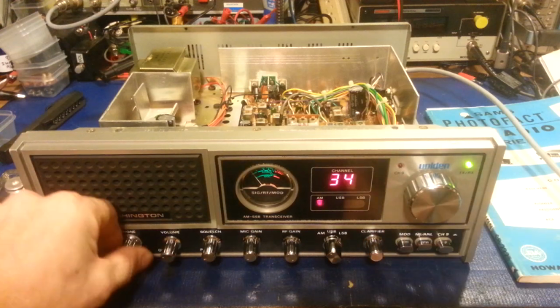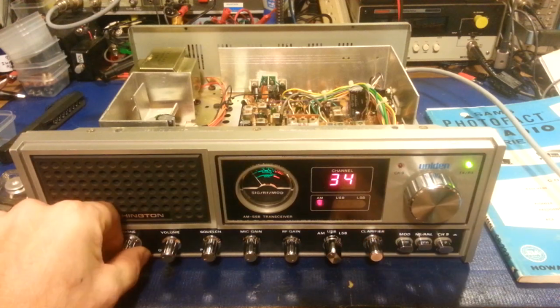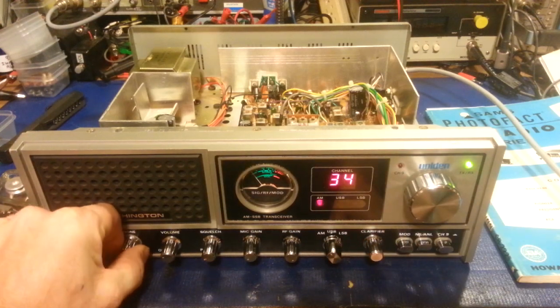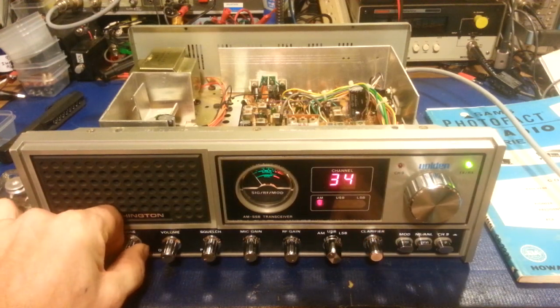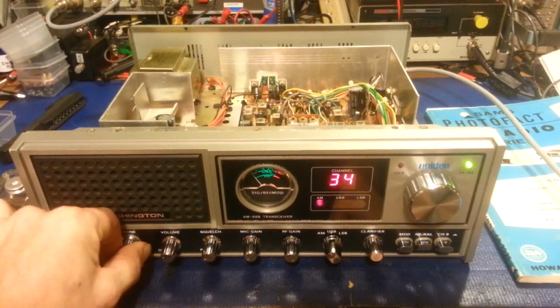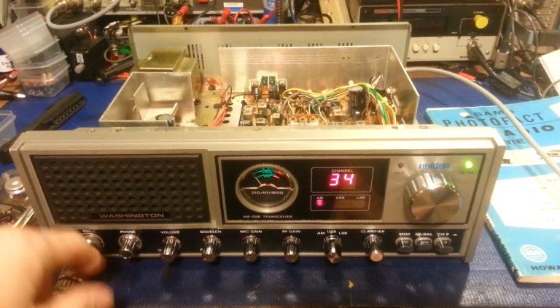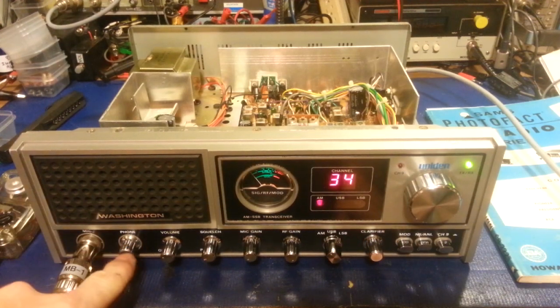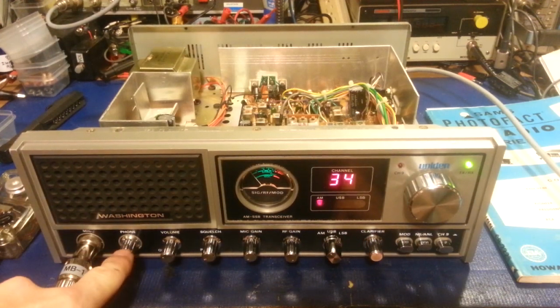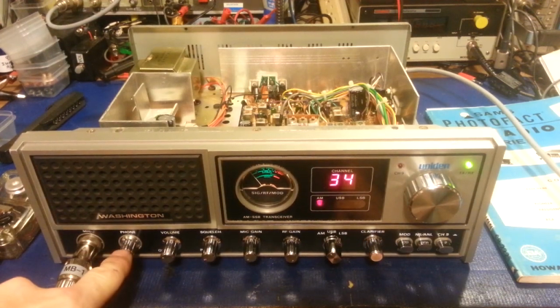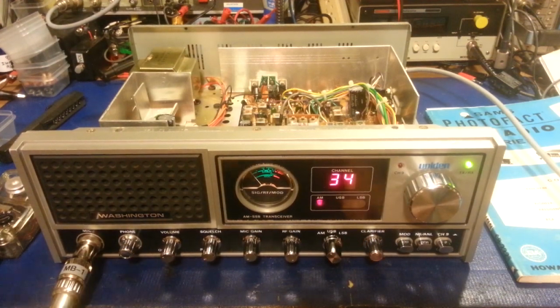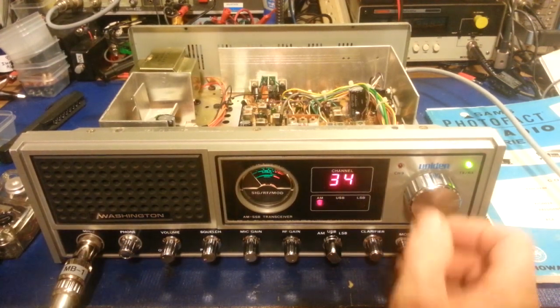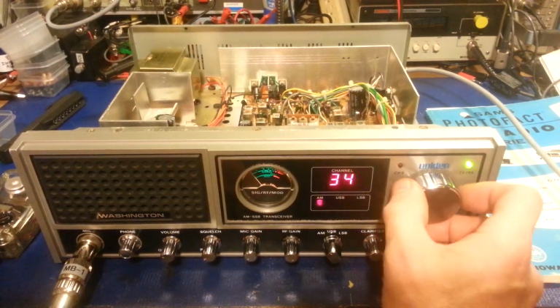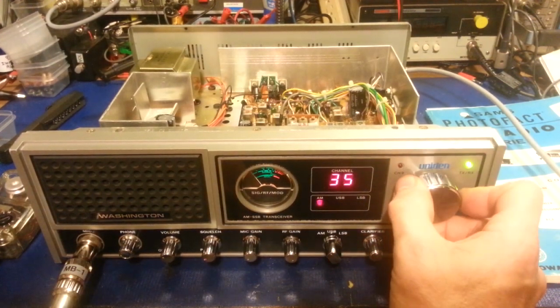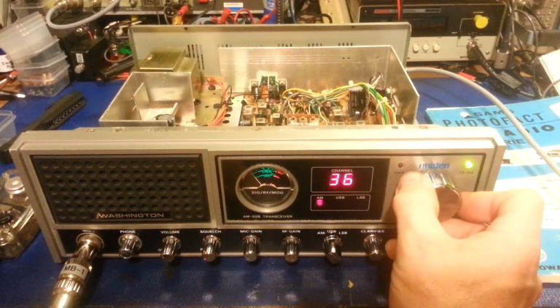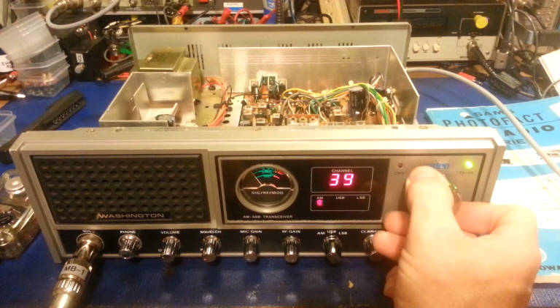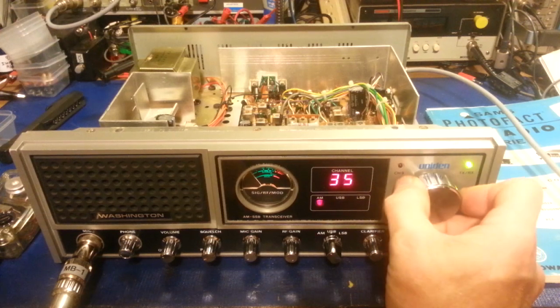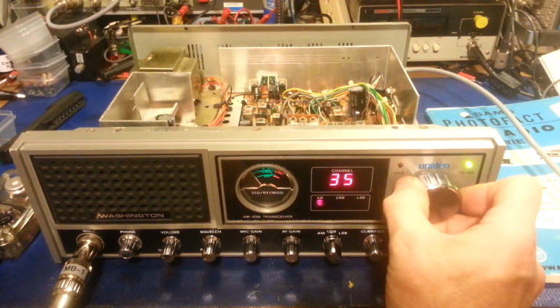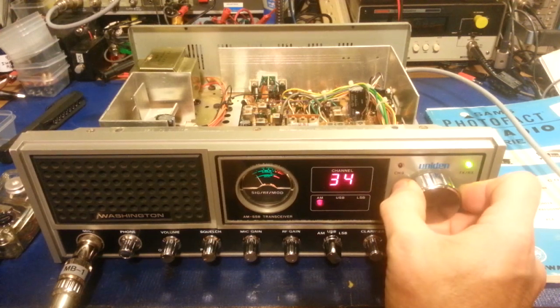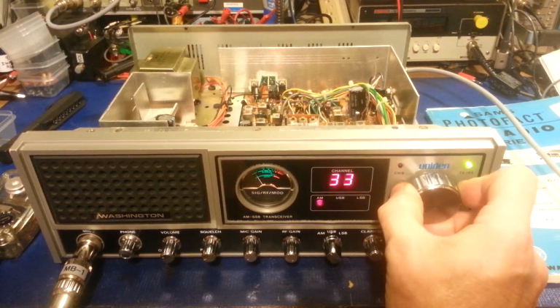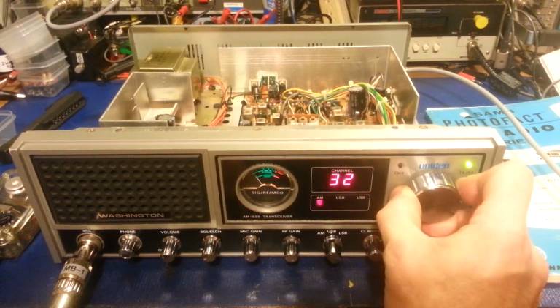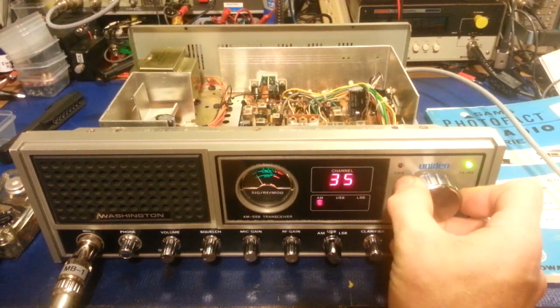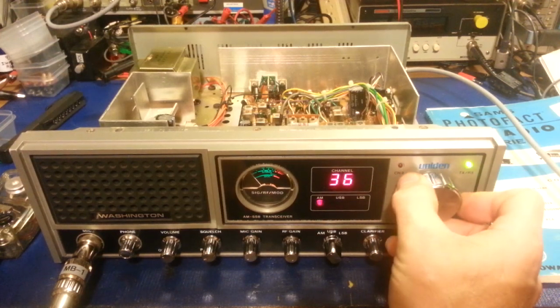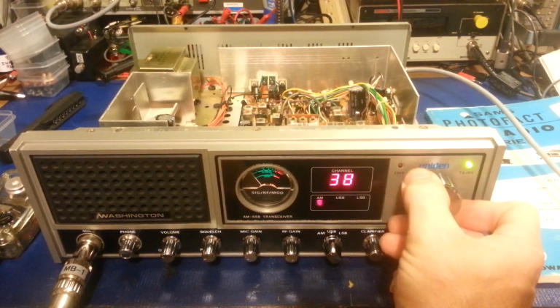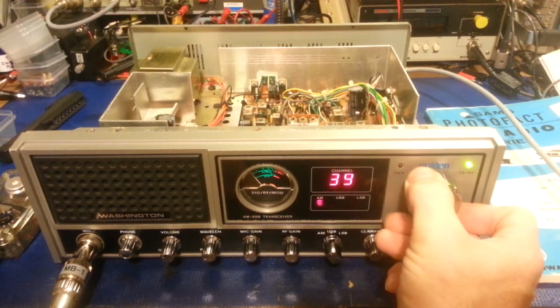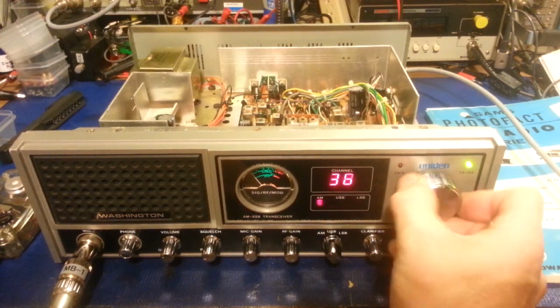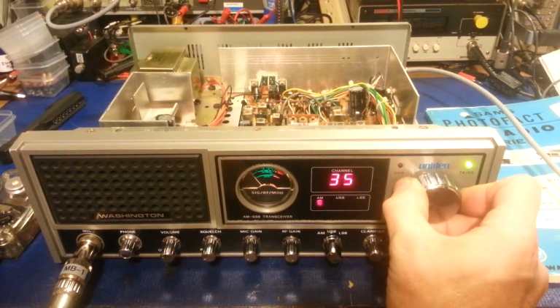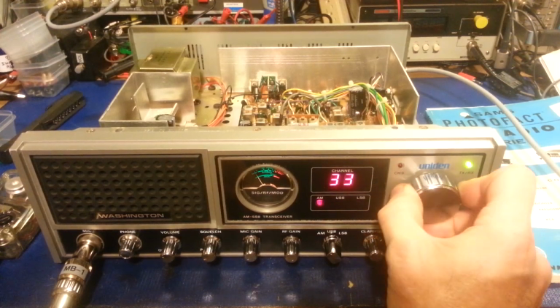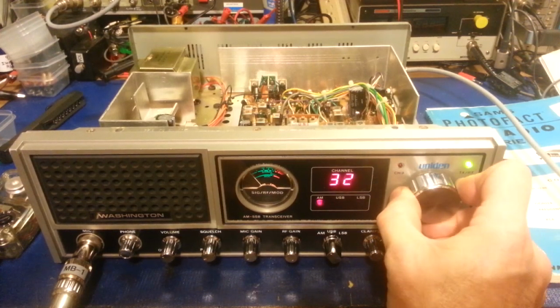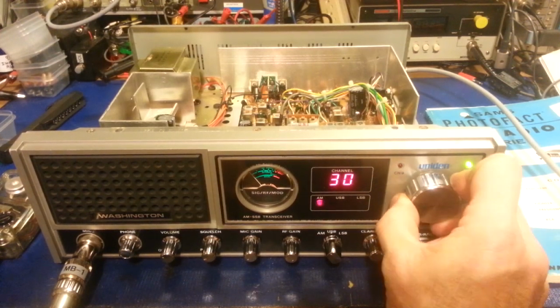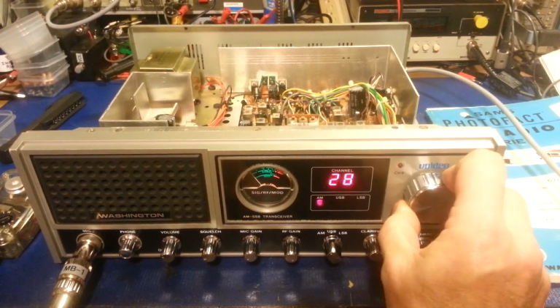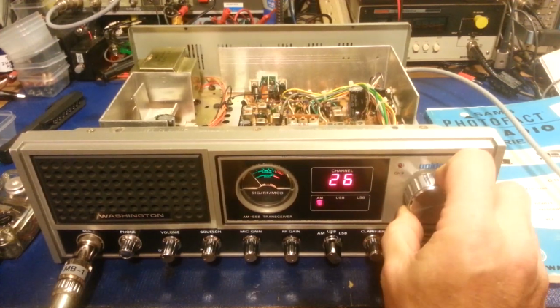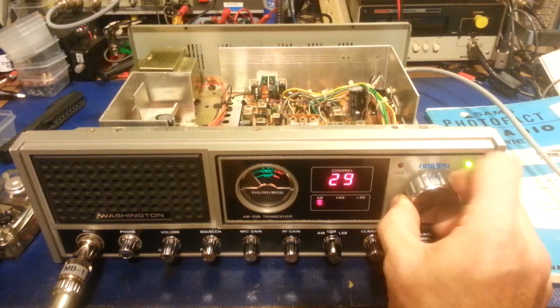This radio has extra channels — you'll notice there's no phone jack. Someone has a crystal board in this. There were even some people down in the lower channels a little while ago.